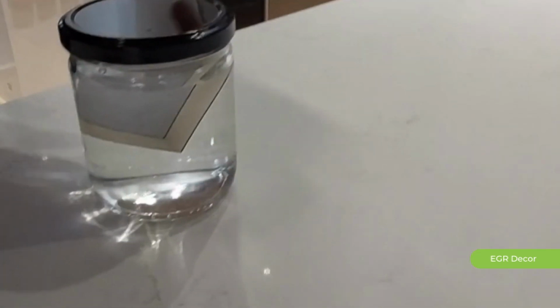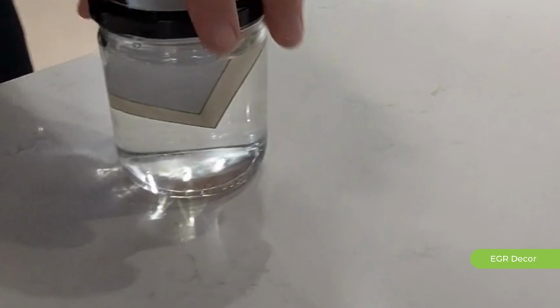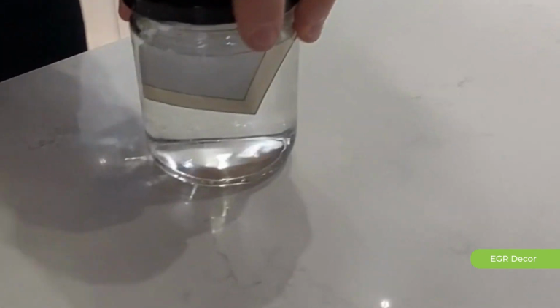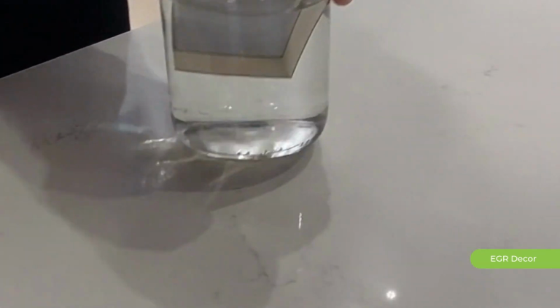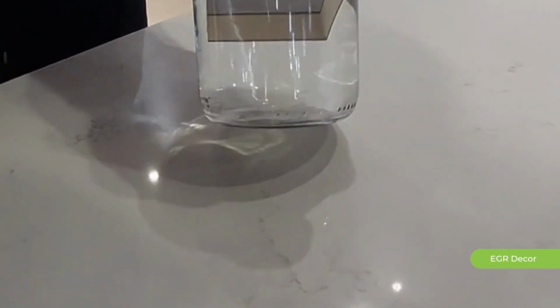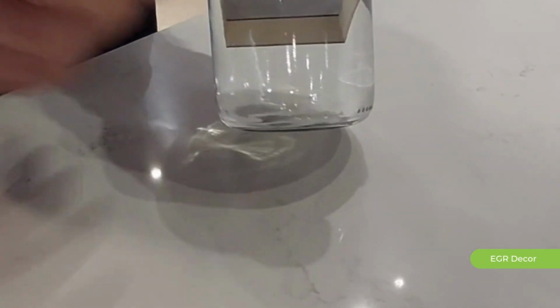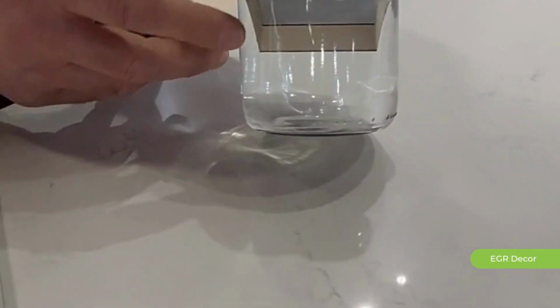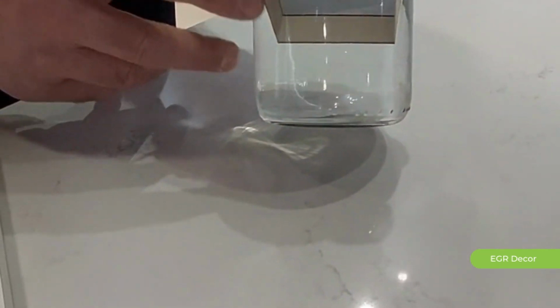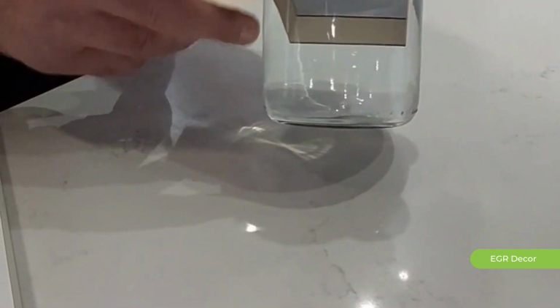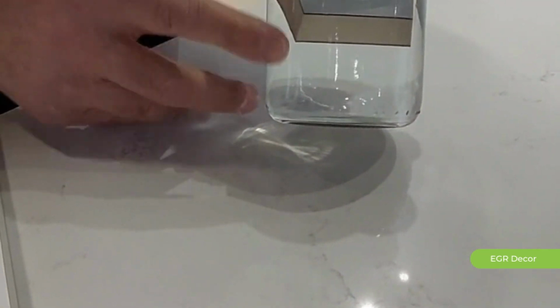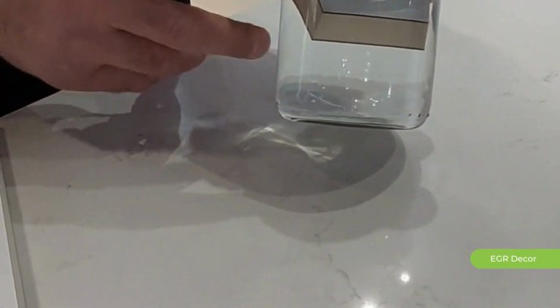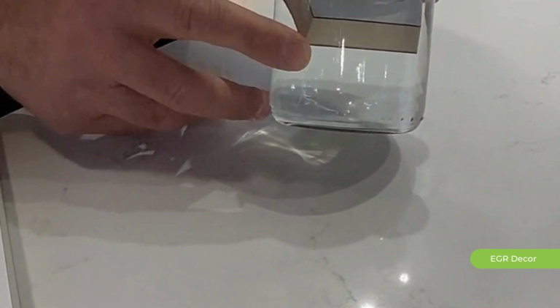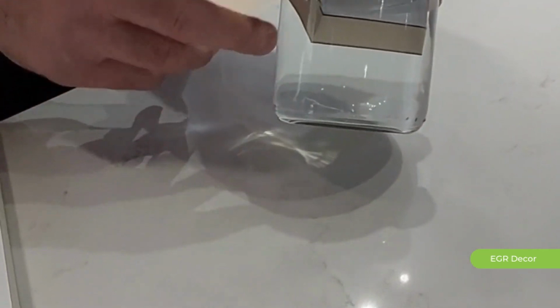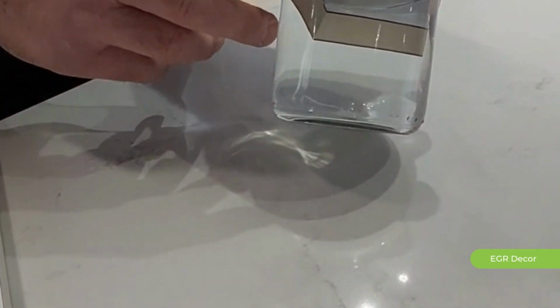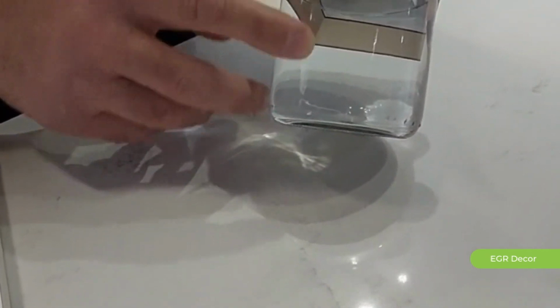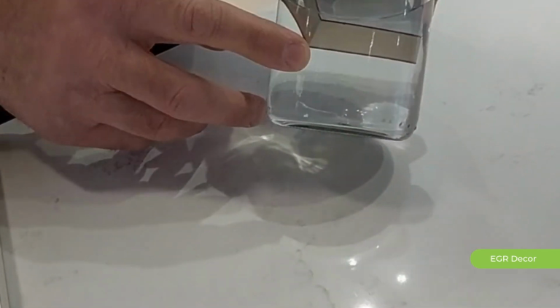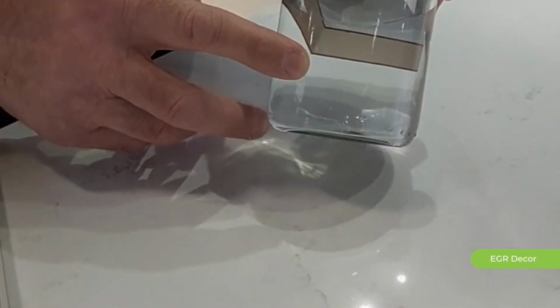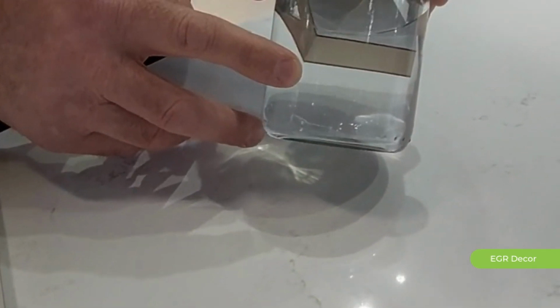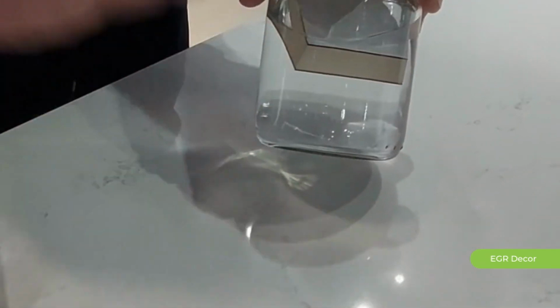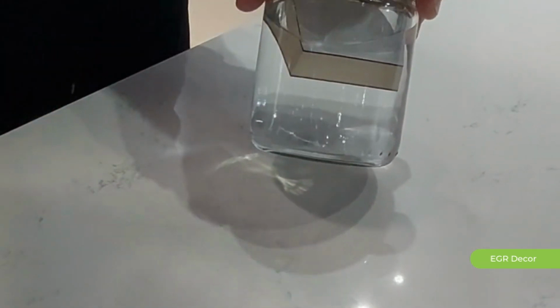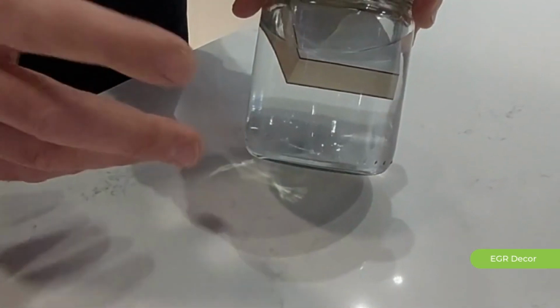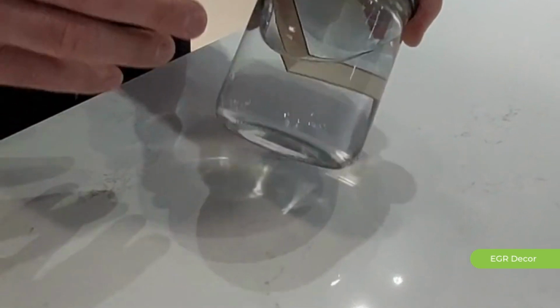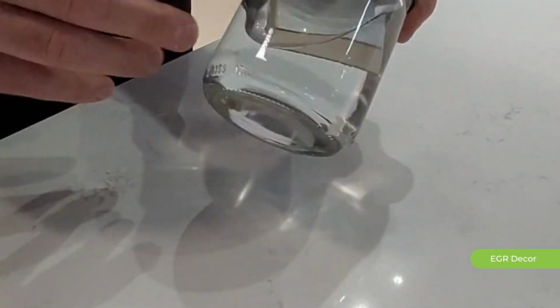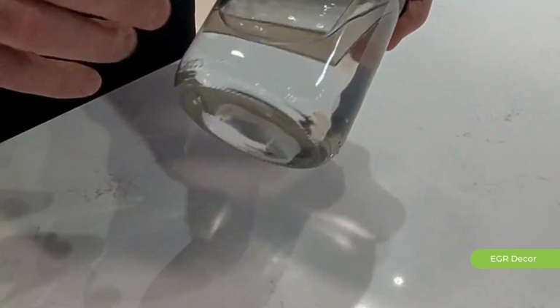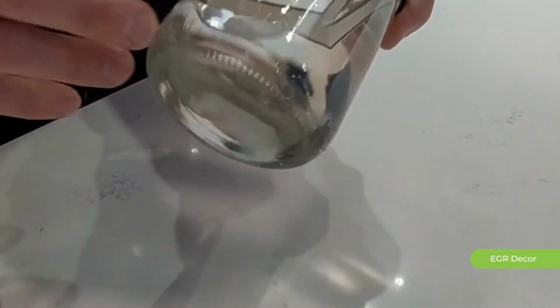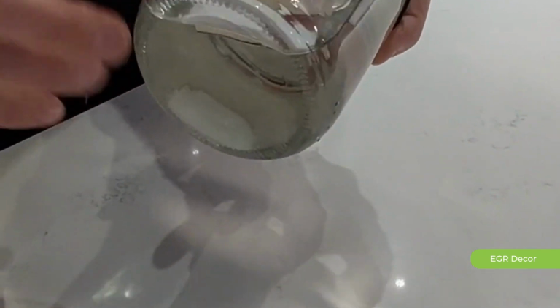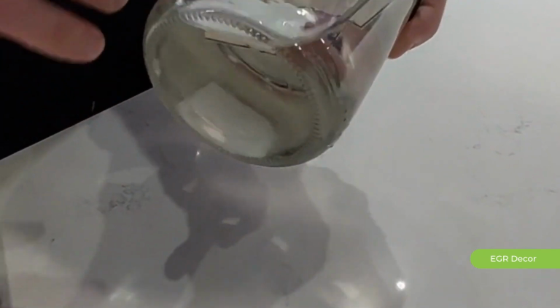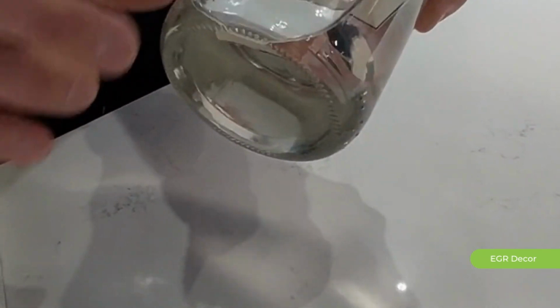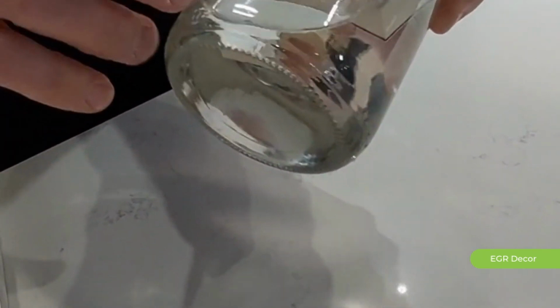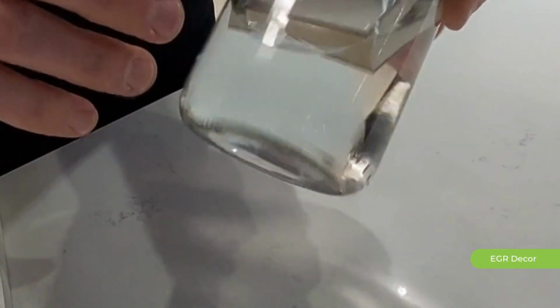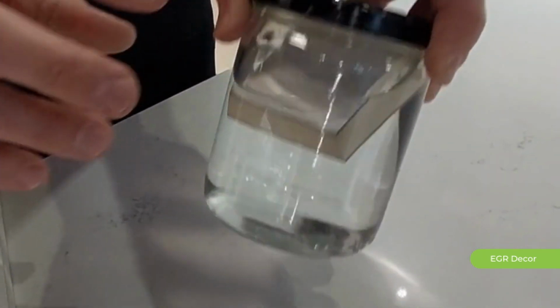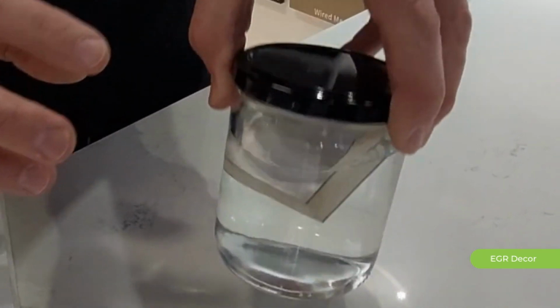As you can see here, we have this board emerging in water for over 12 months, and there is no swelling at all.